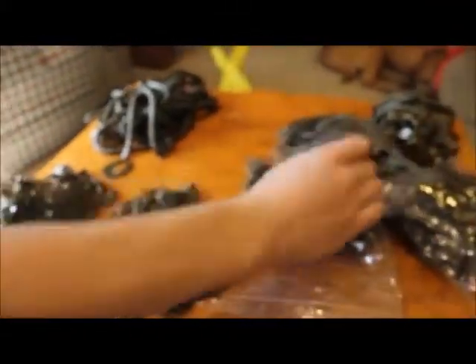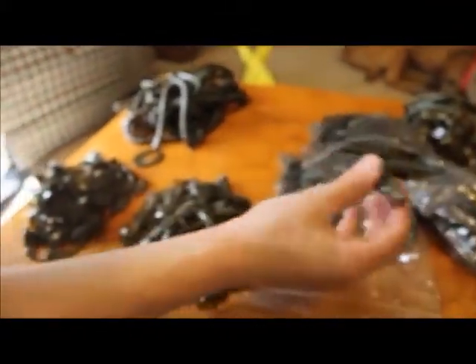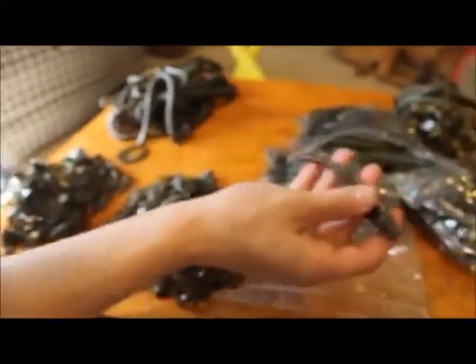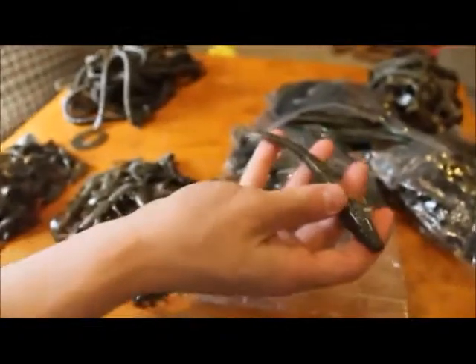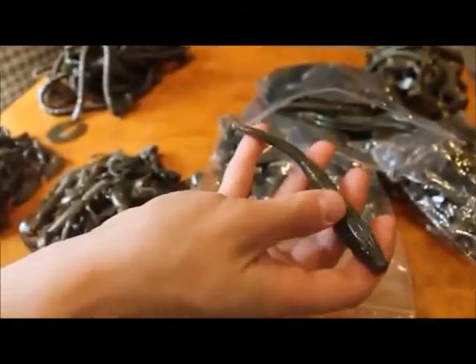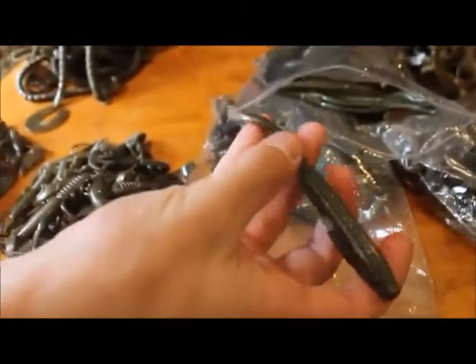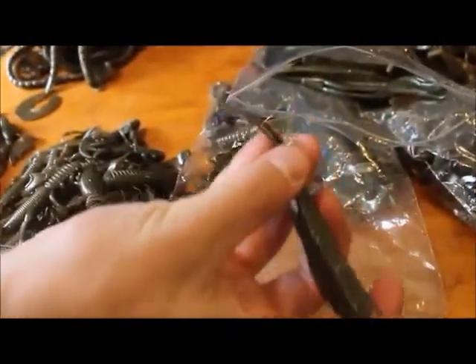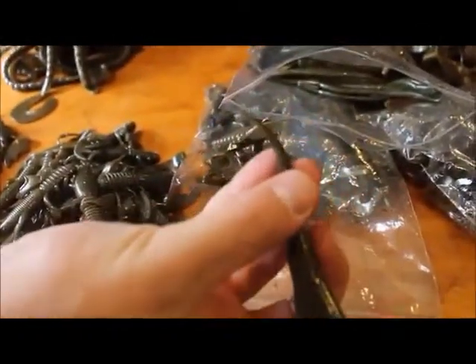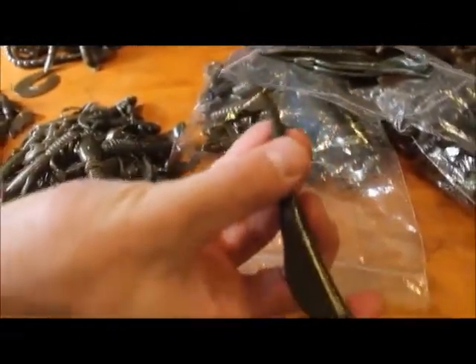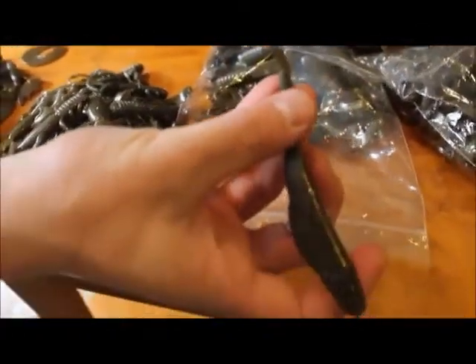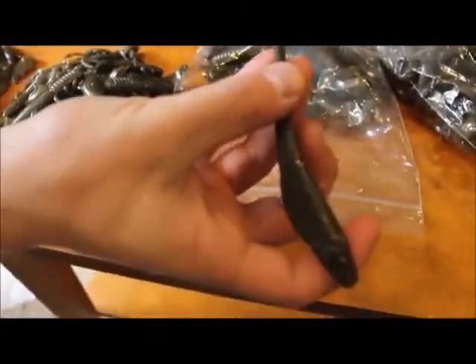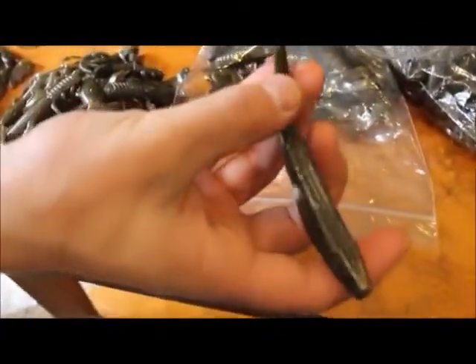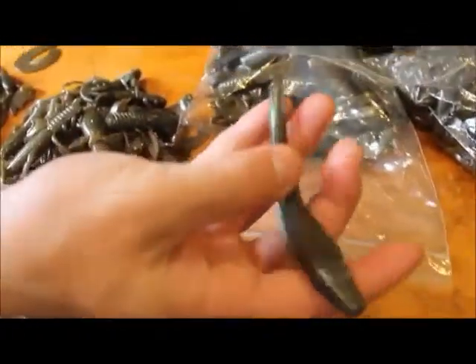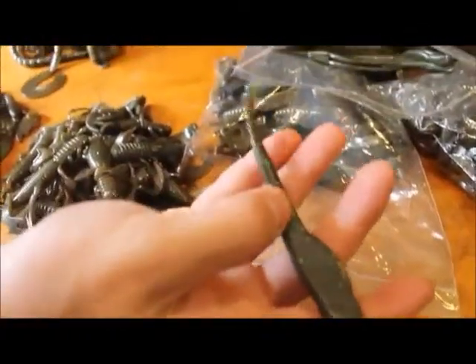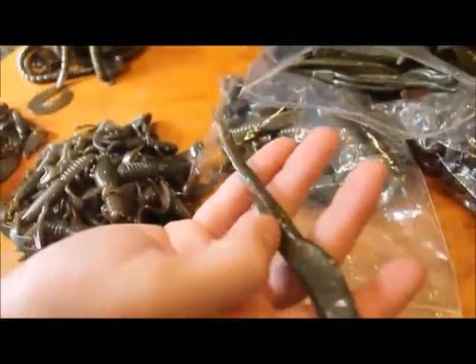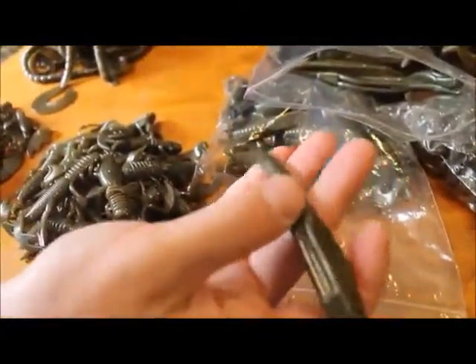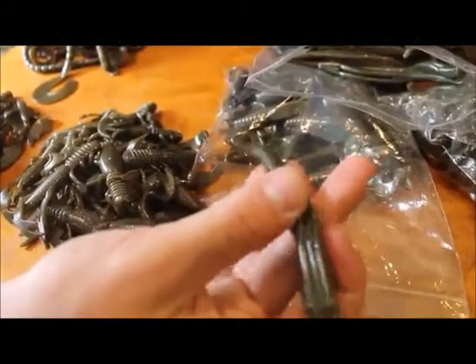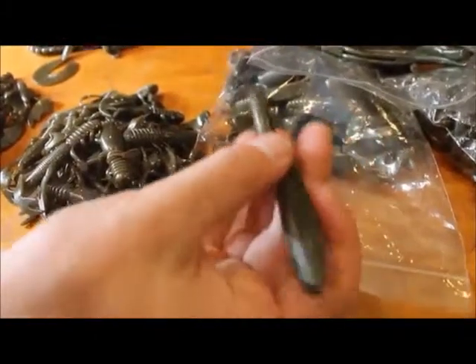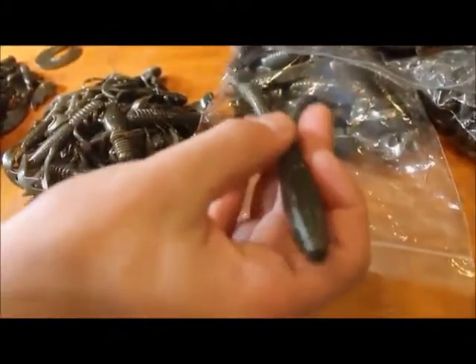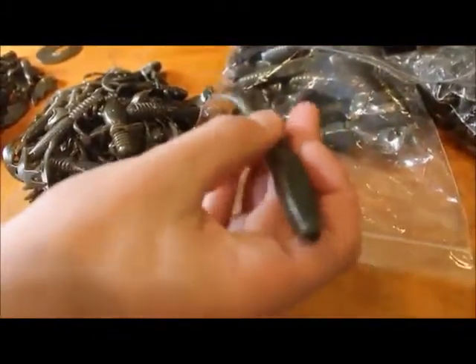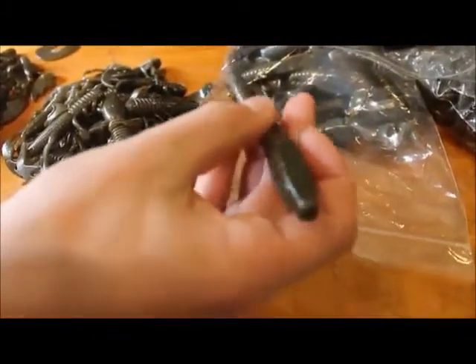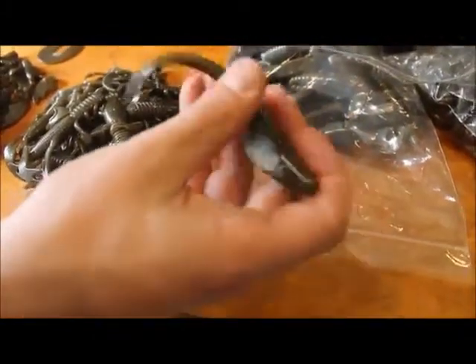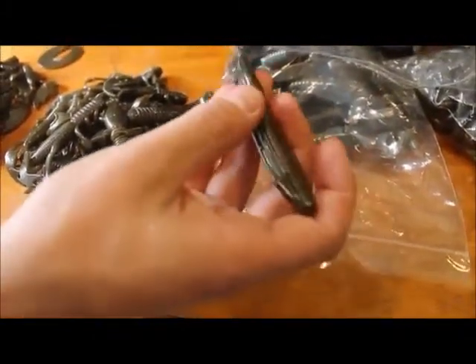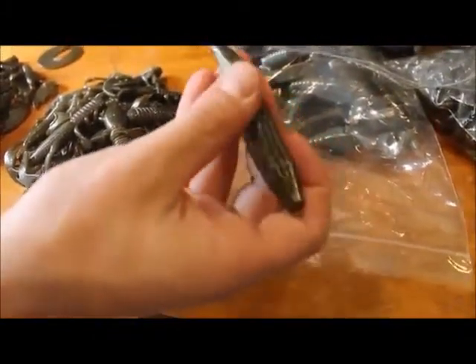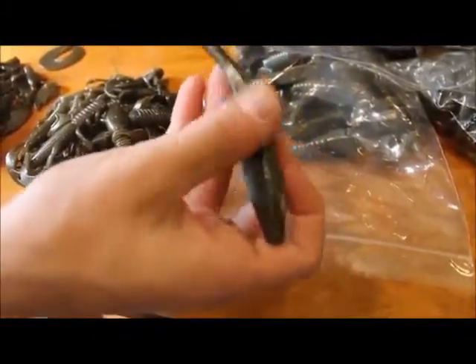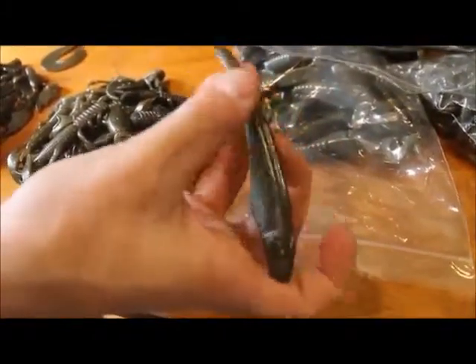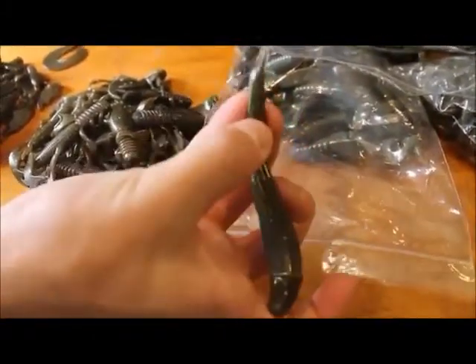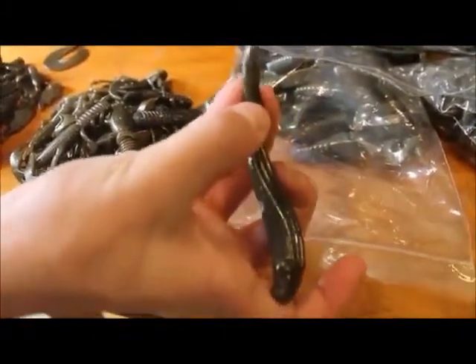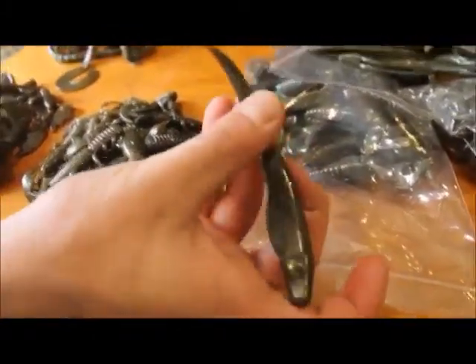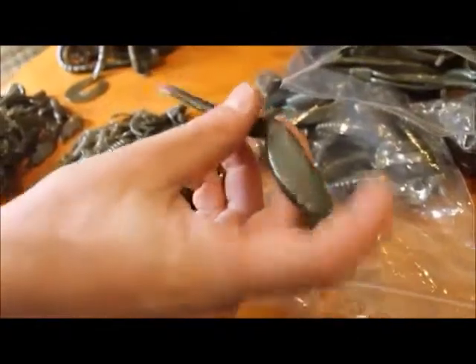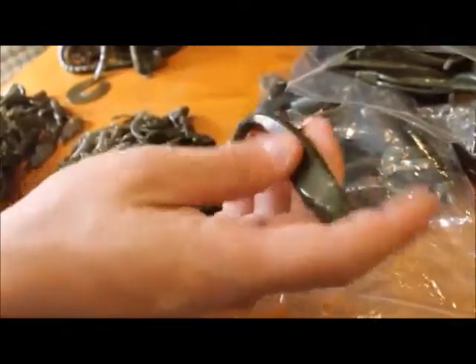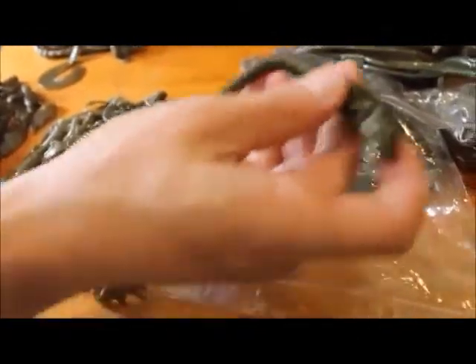Over in this bag we've got their fluke style bait. It's got a flat swim tail on it and just a fluke style body. Really great action on these — we've used this kind of tail on worms and we've just killed them on it.